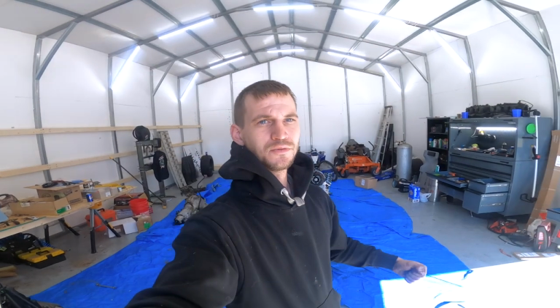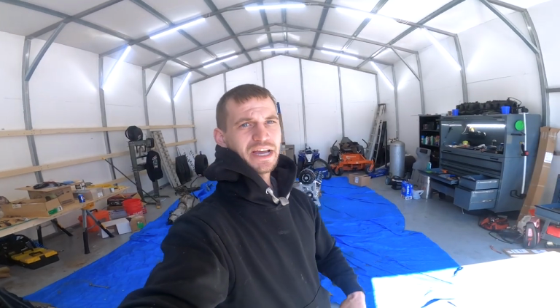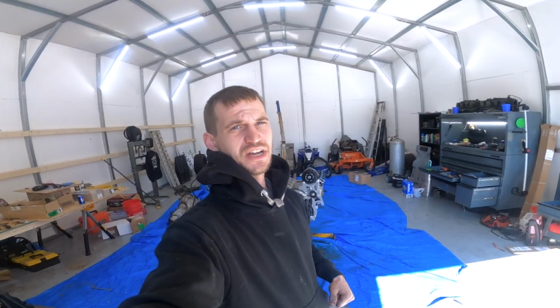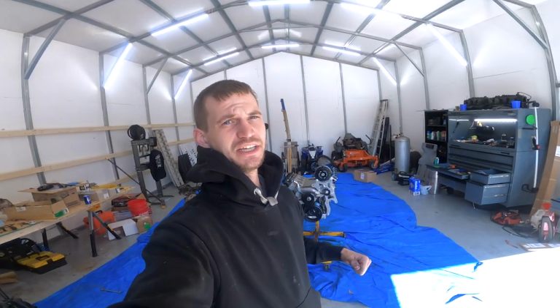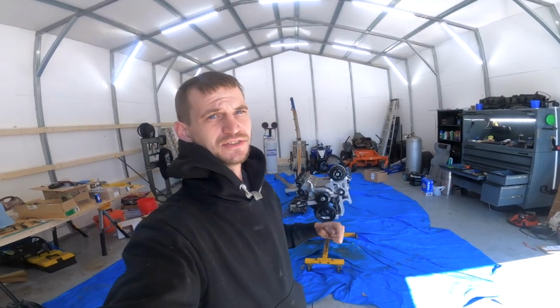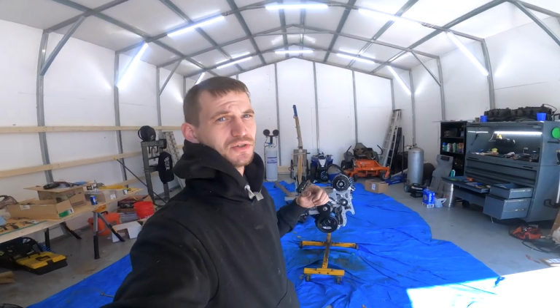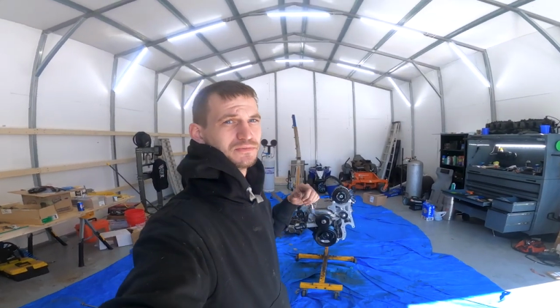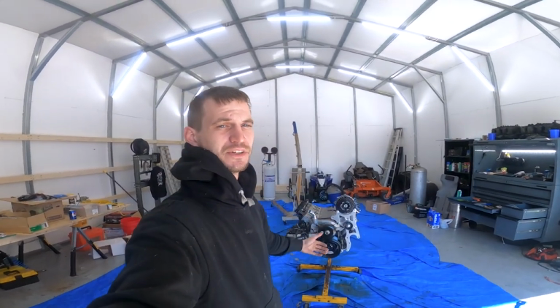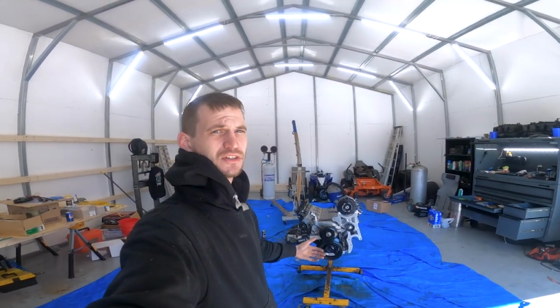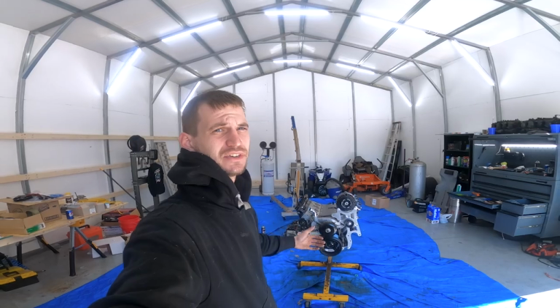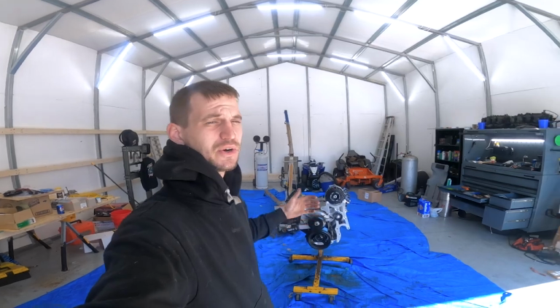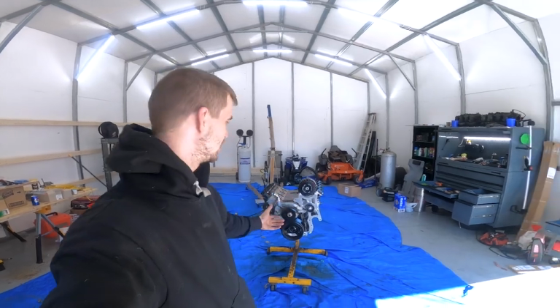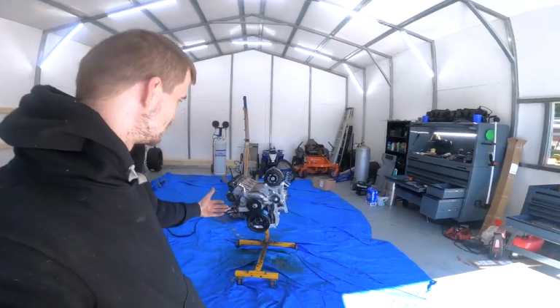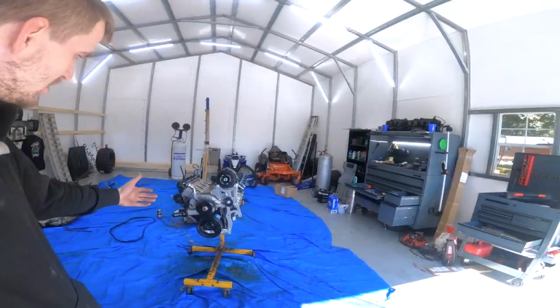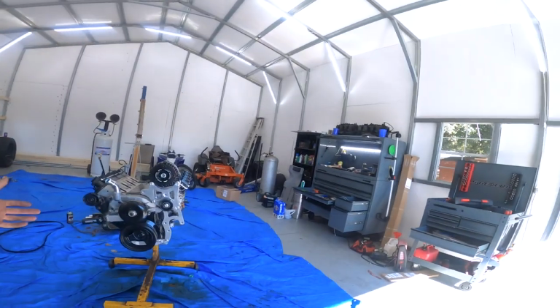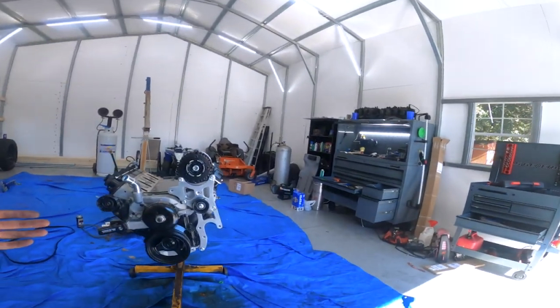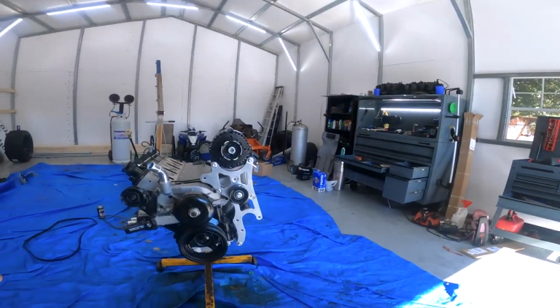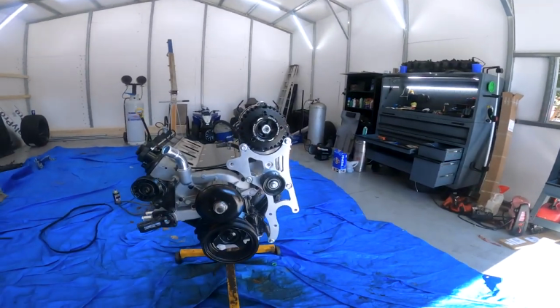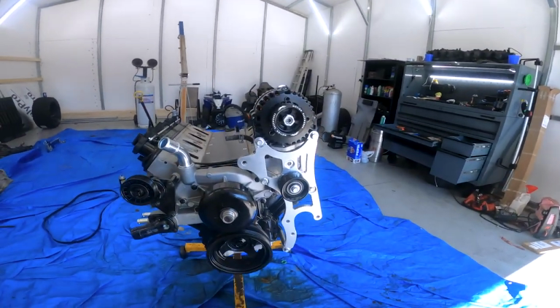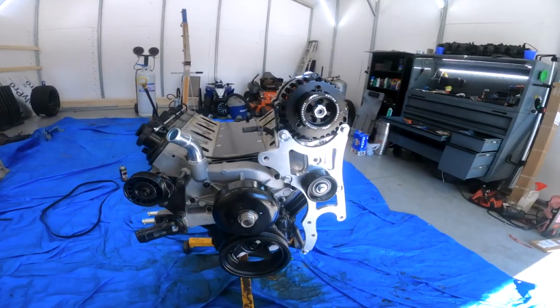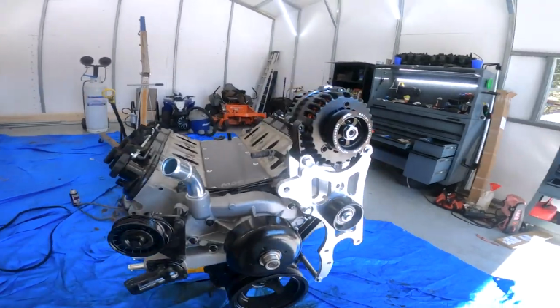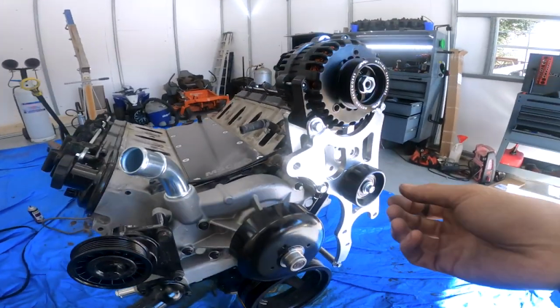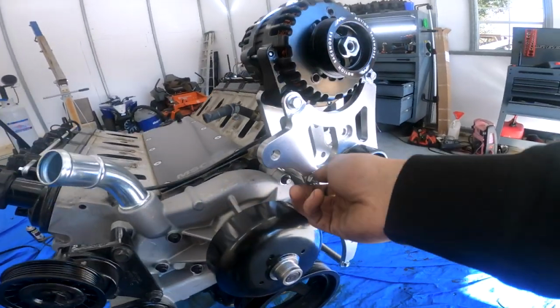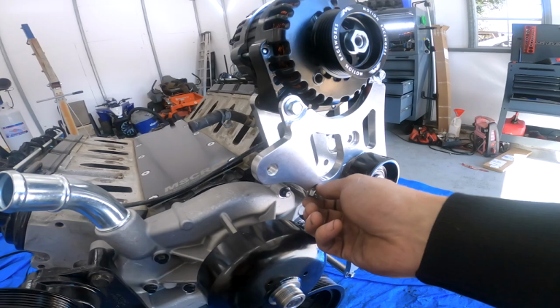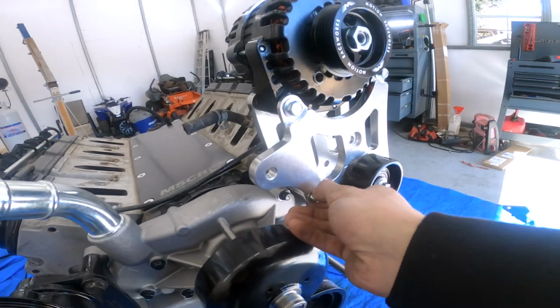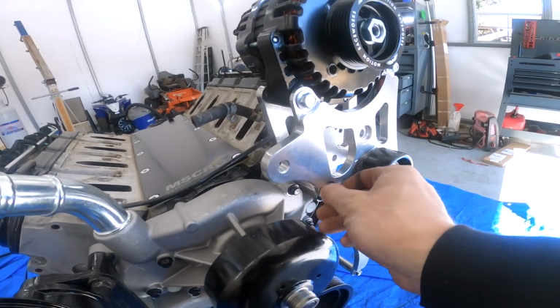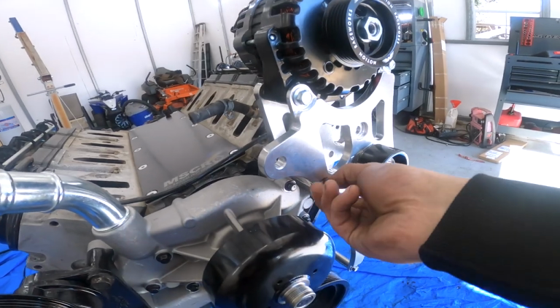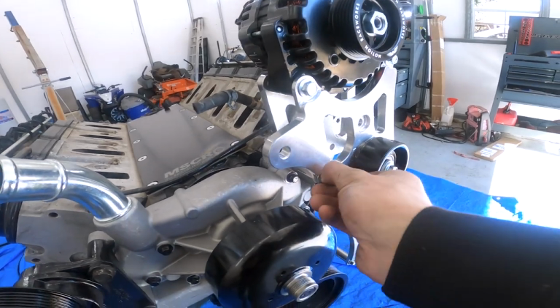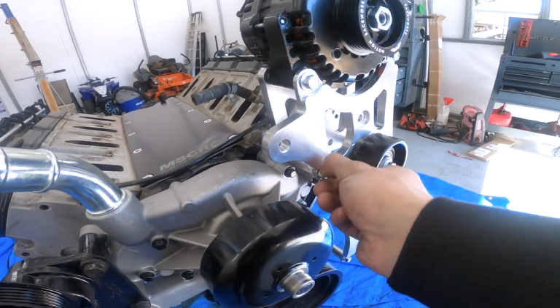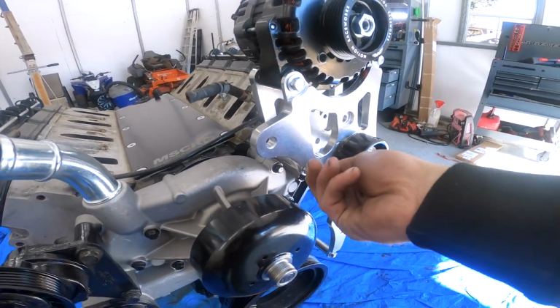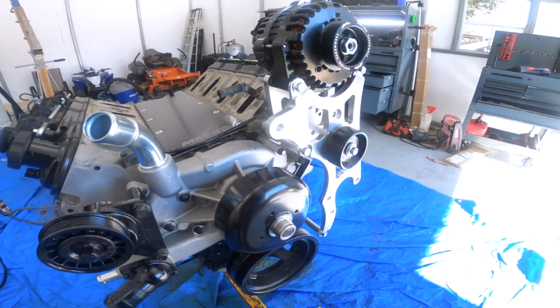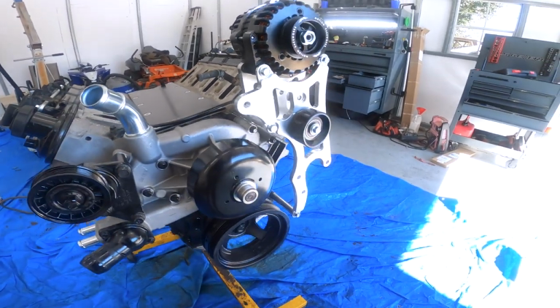We are back in the shop again. If you saw the last video, I had an issue where the bolt hole stripped out on this — it was this bolt right here — so we're going to try to take care of that today.